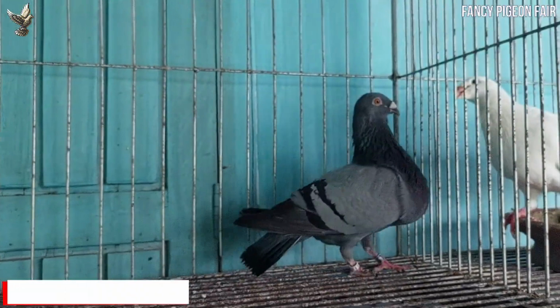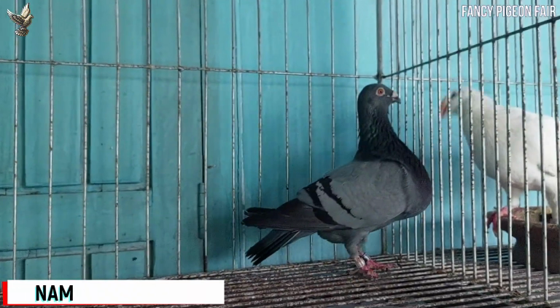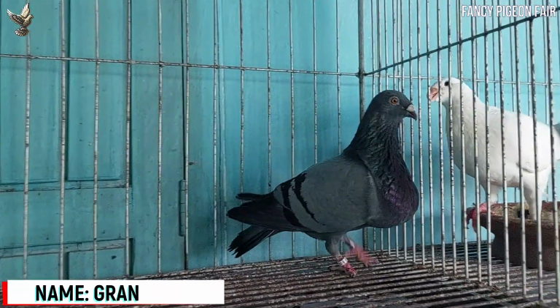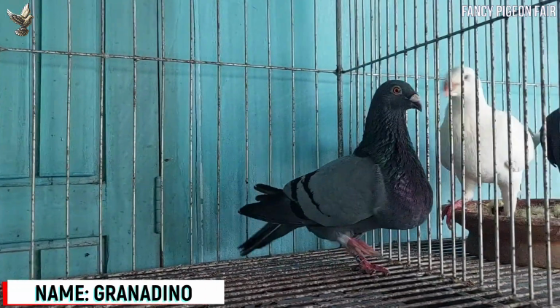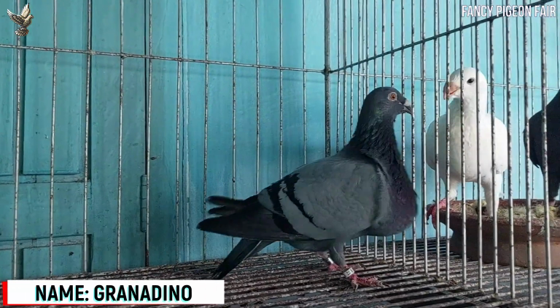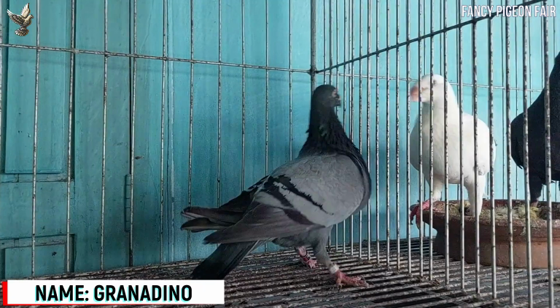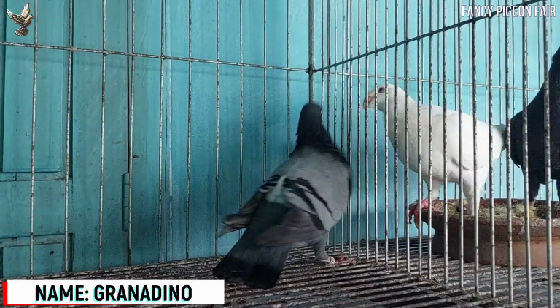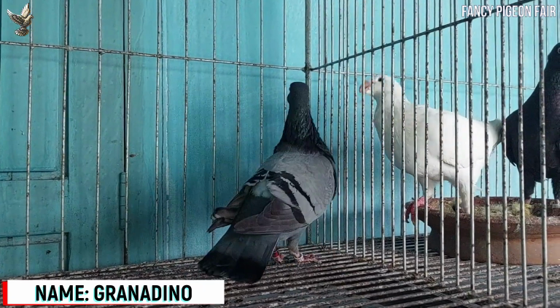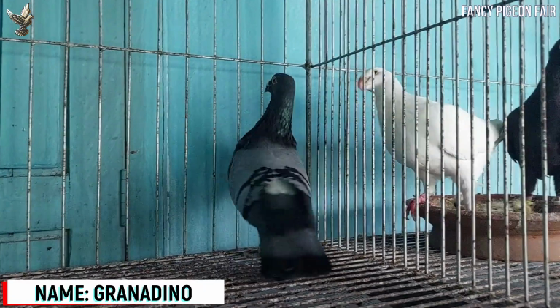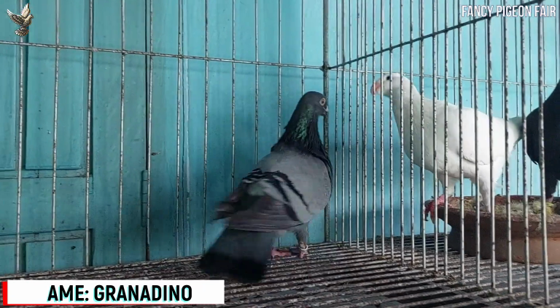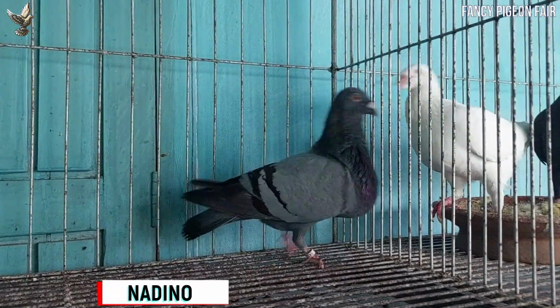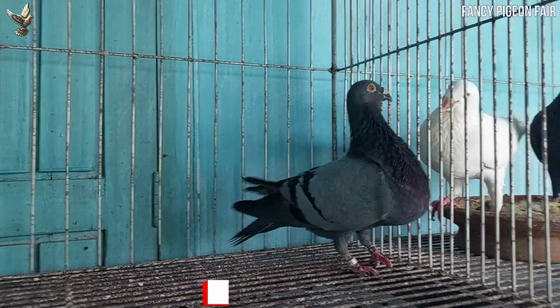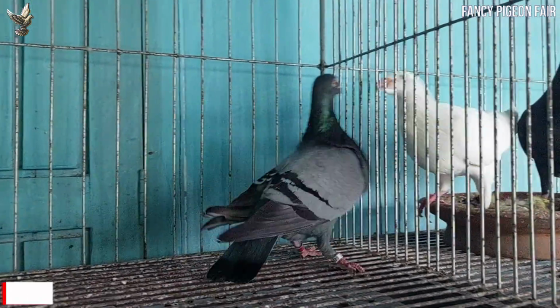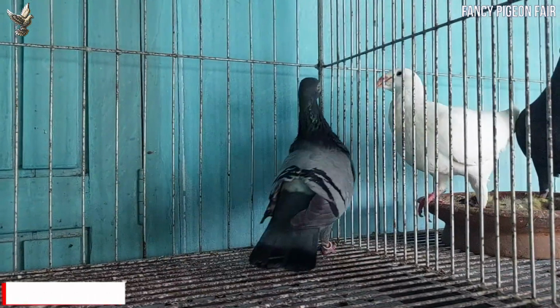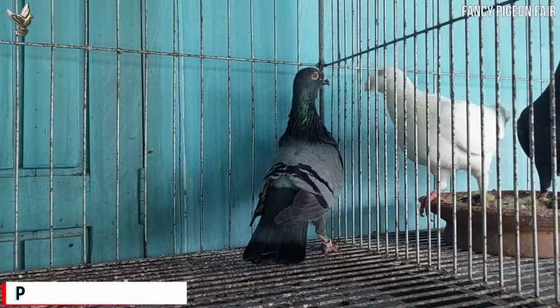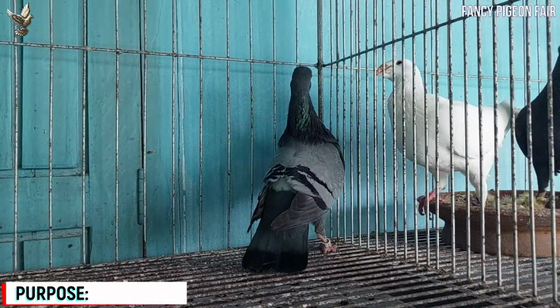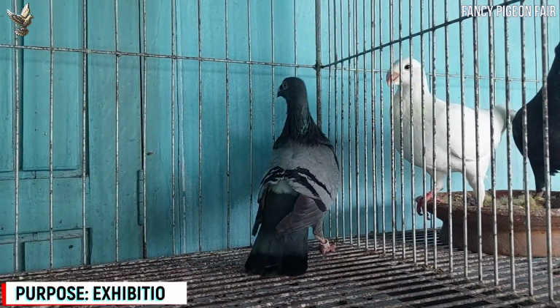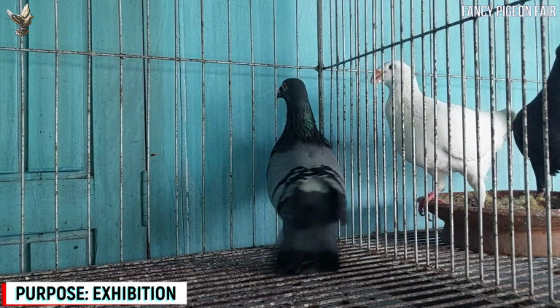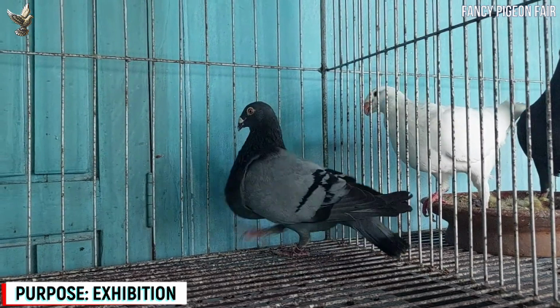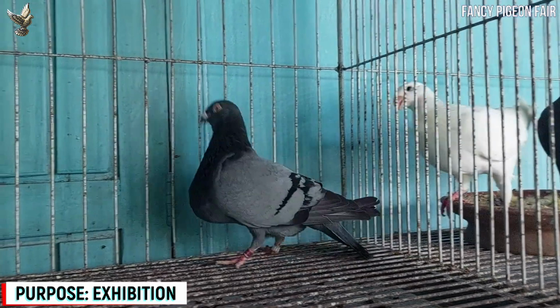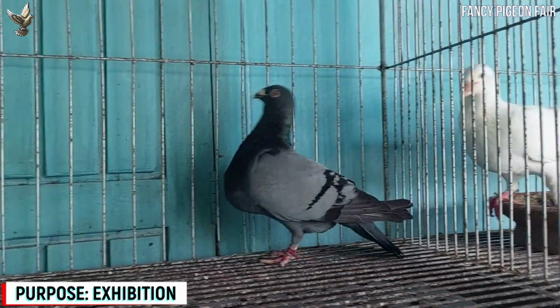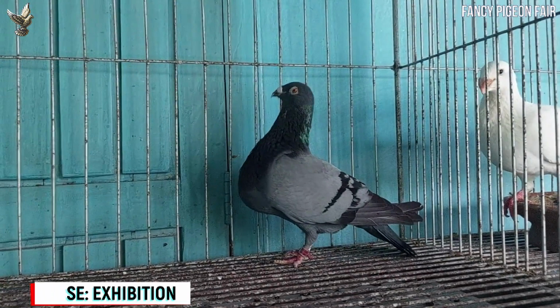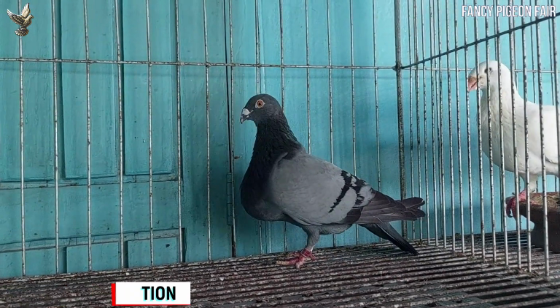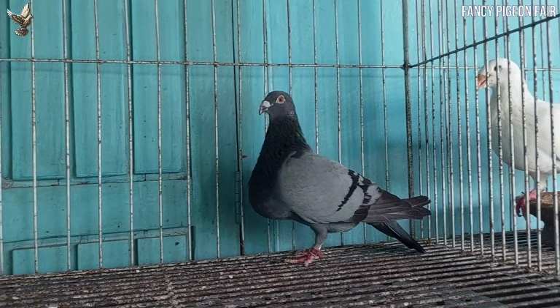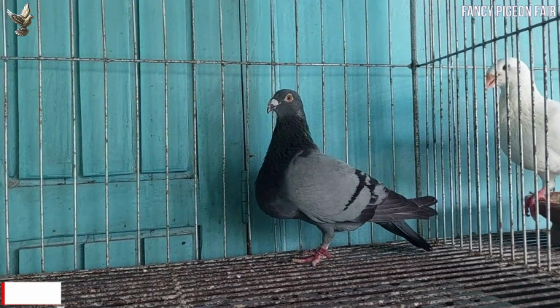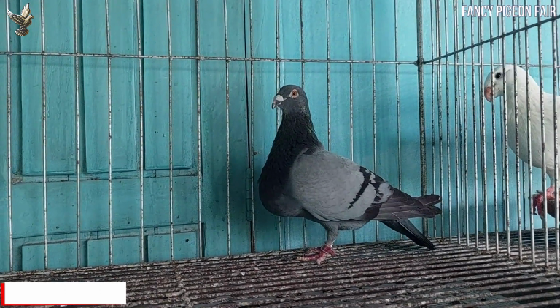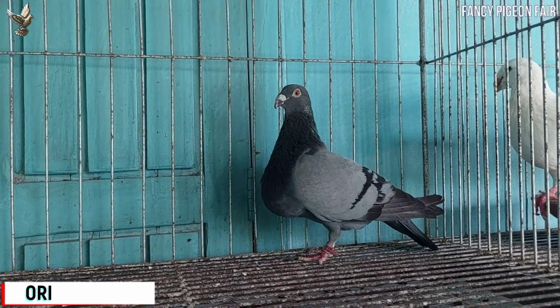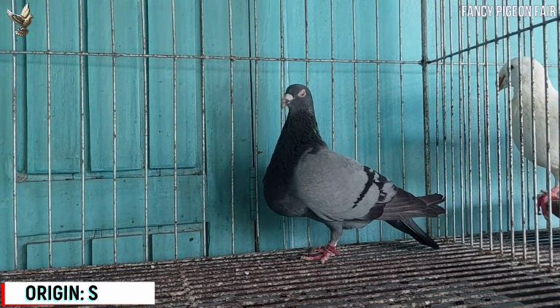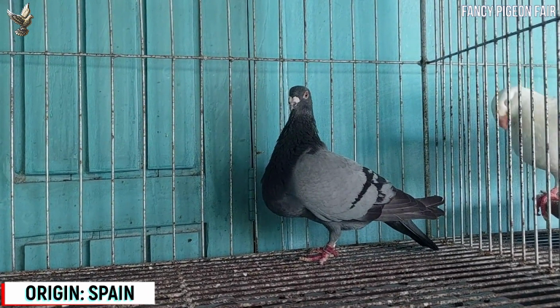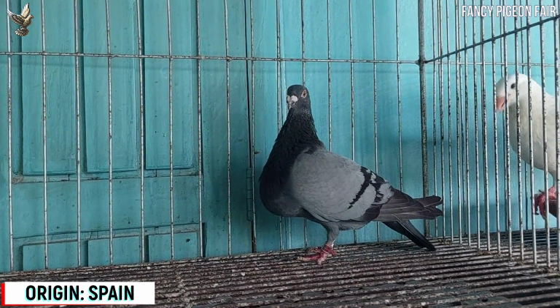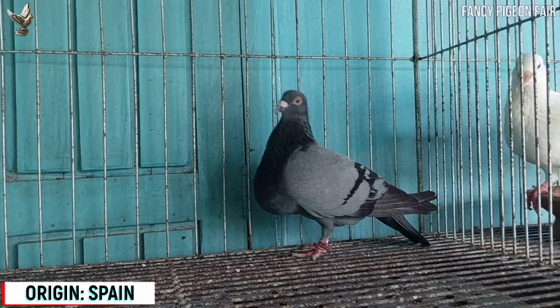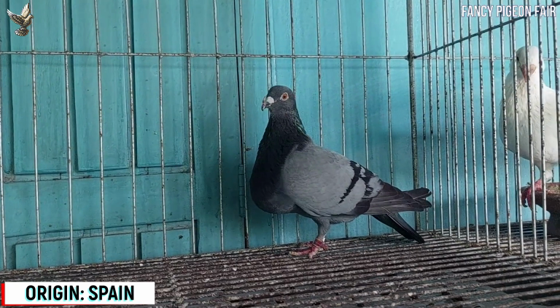Granadino Pouter Pigeon. This is a gorgeous garden blue Granadino Pouter Pigeon, originated in Spain. They are a medium size bird and slightly erect. They are quite heavy and also have a significantly big globe.